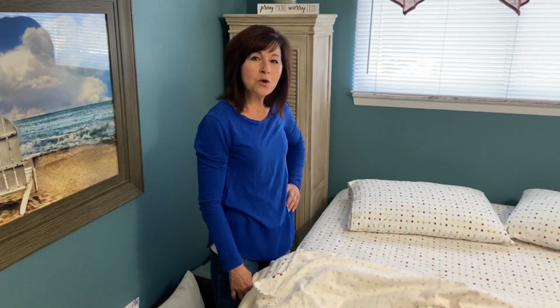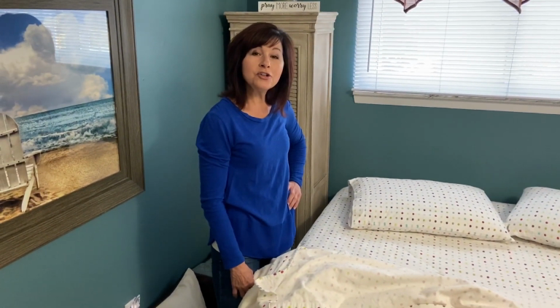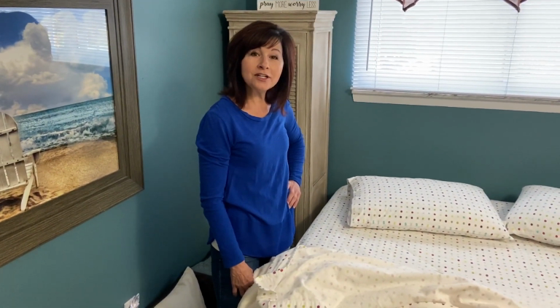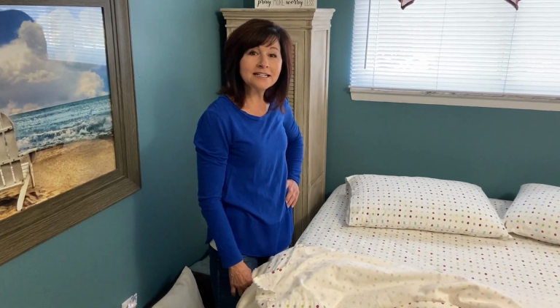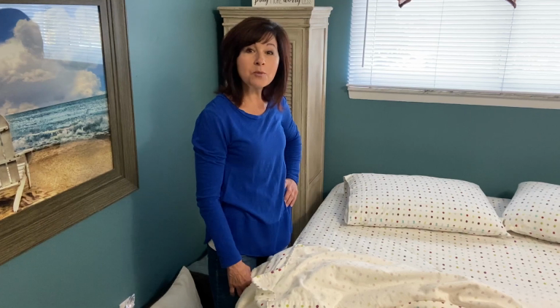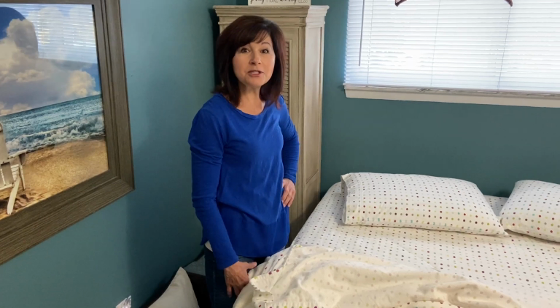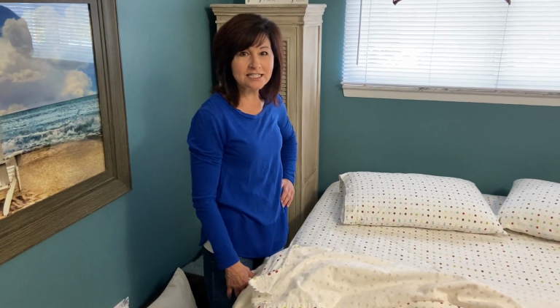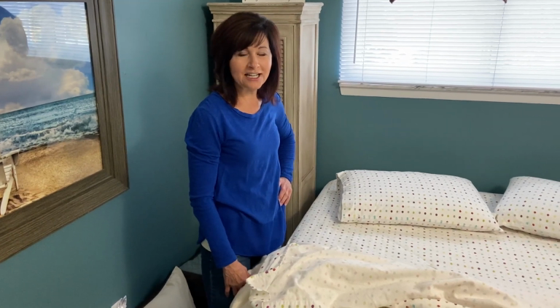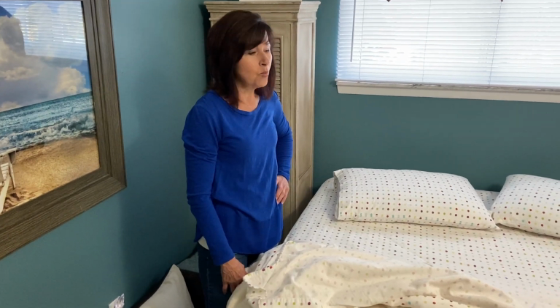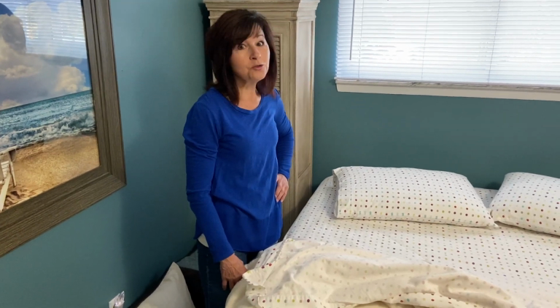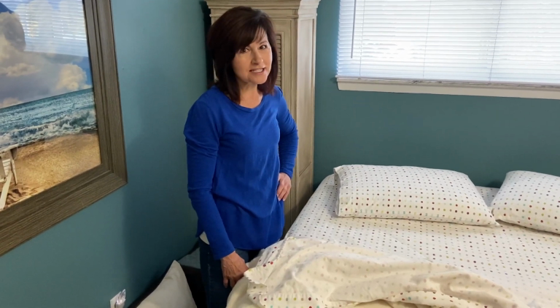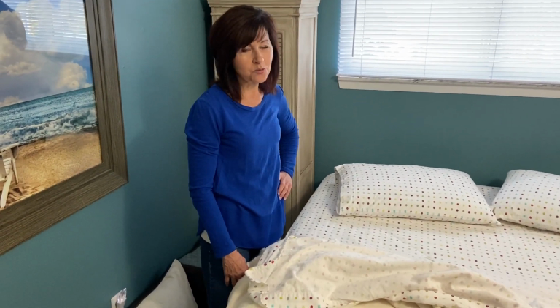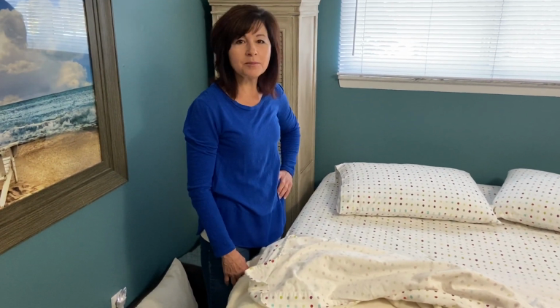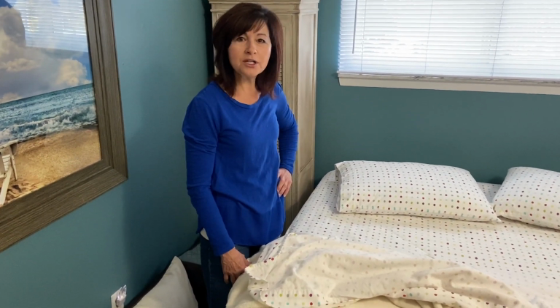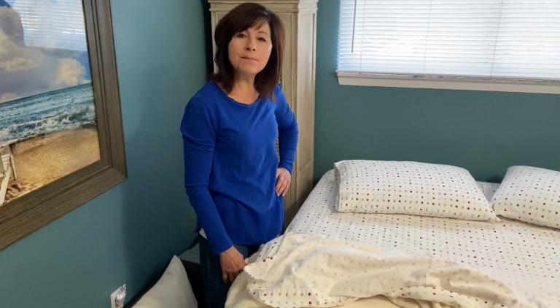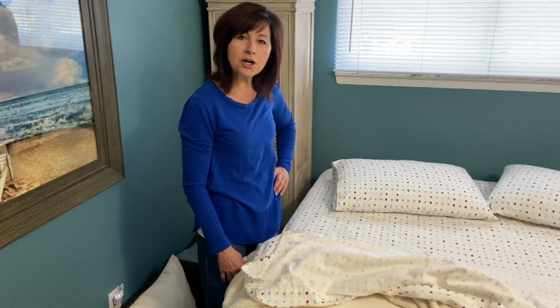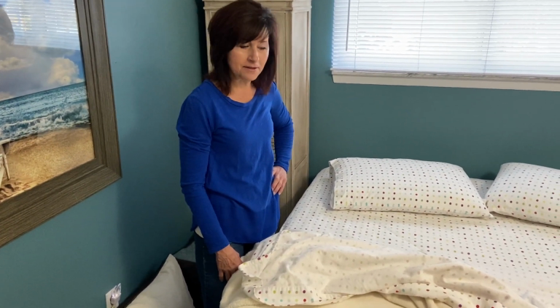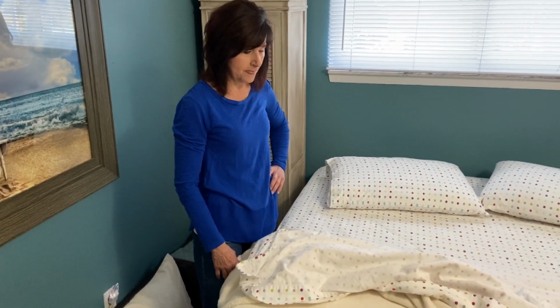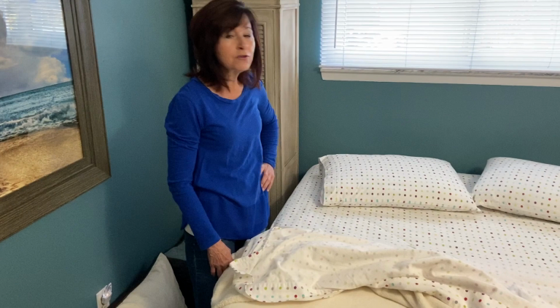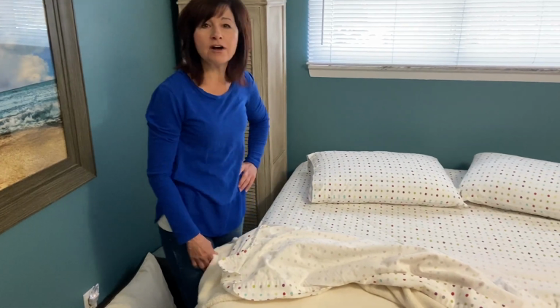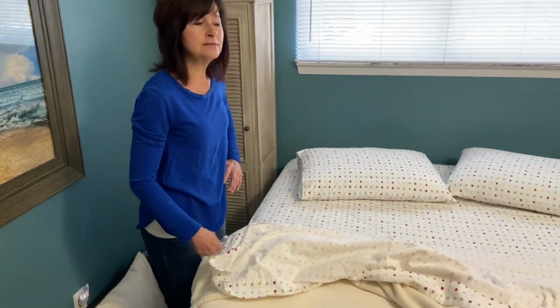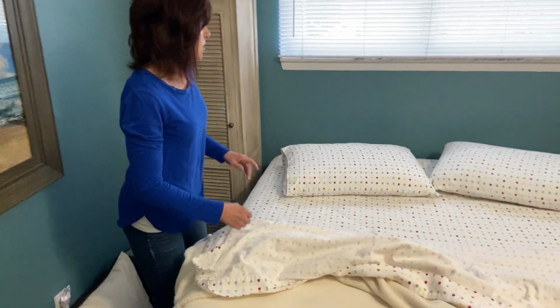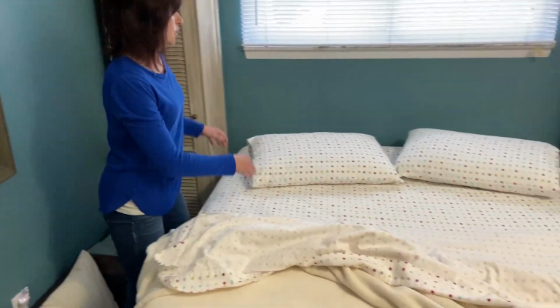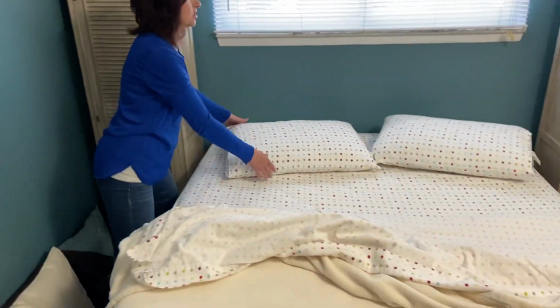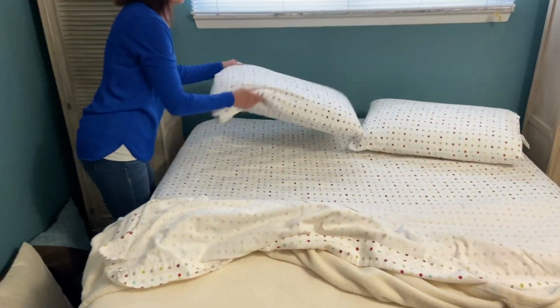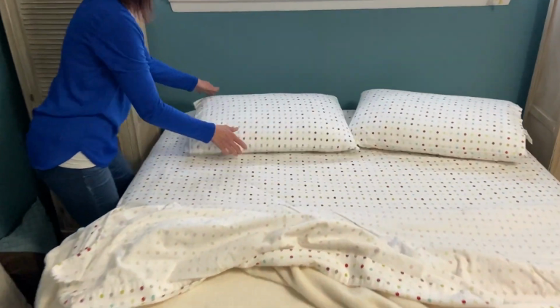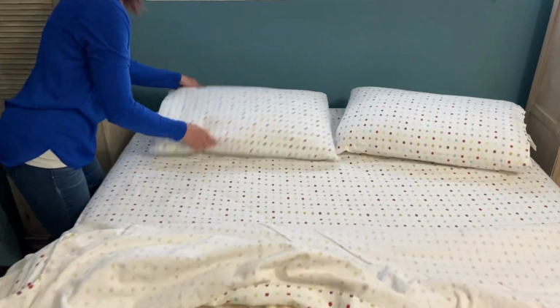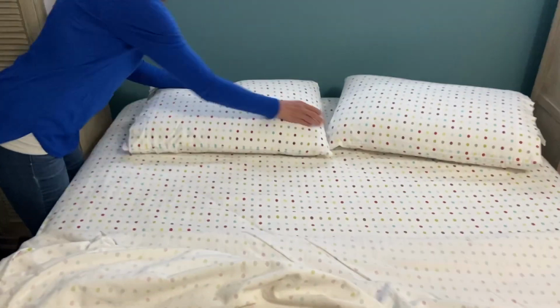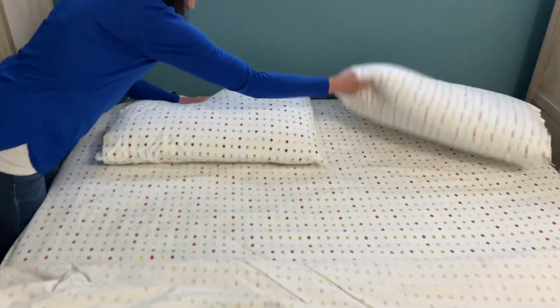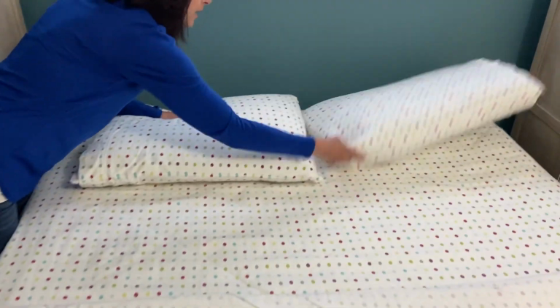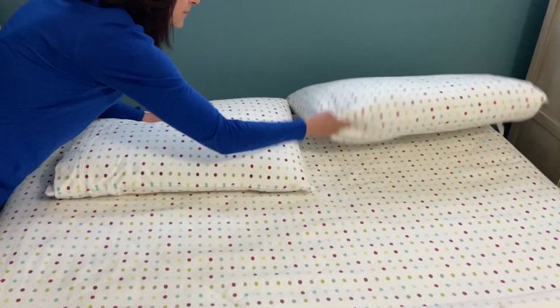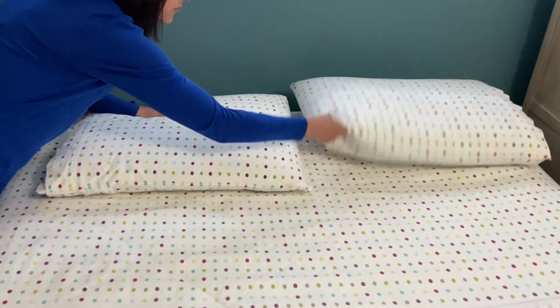Good morning! Today we're going to be learning how to make our bed. First of all, you're going to fix your pillows, straighten them up, and fluff them.